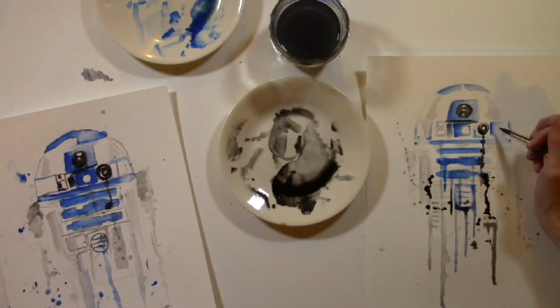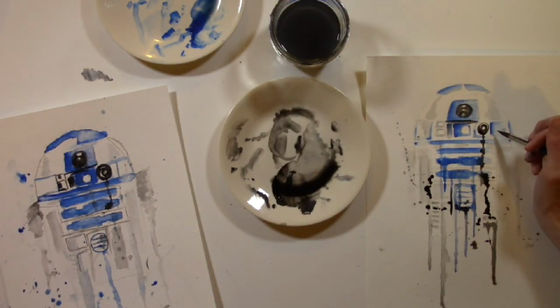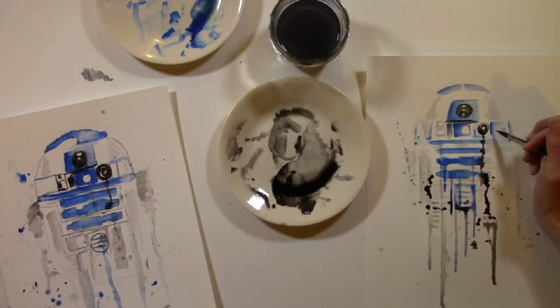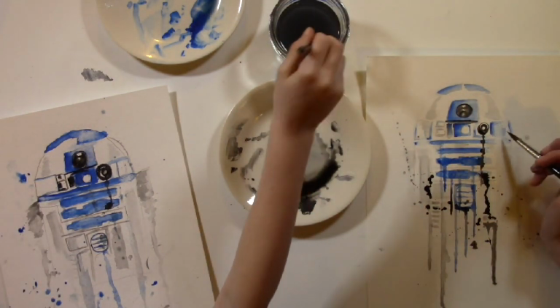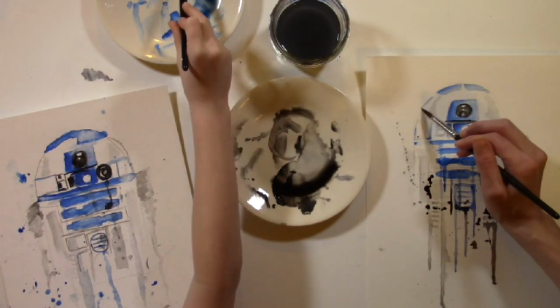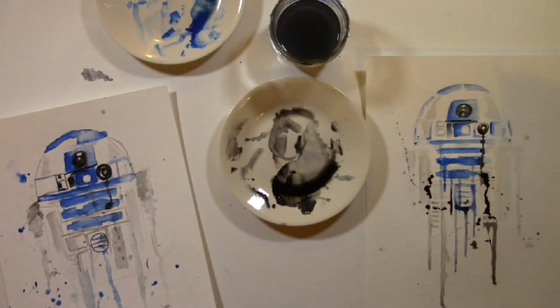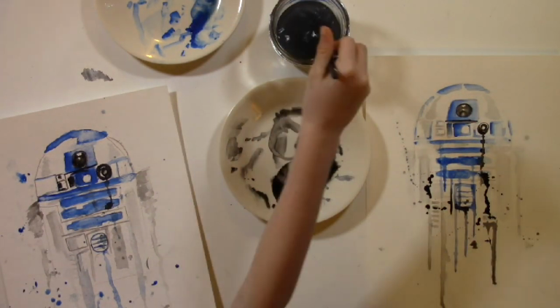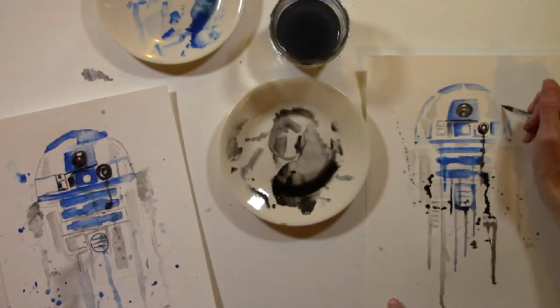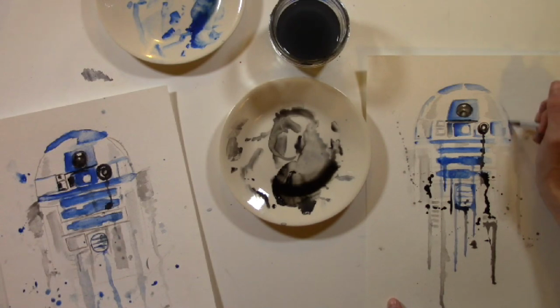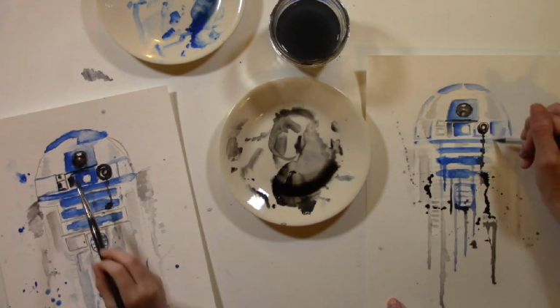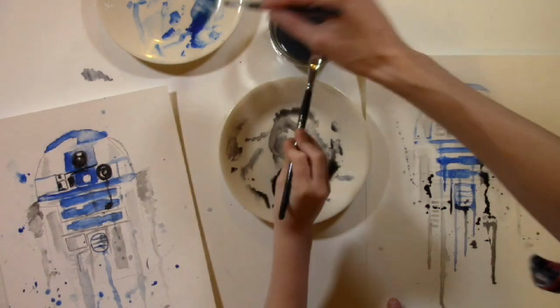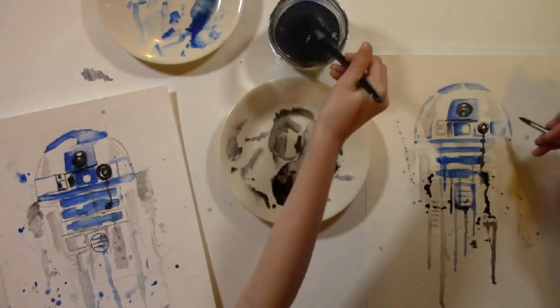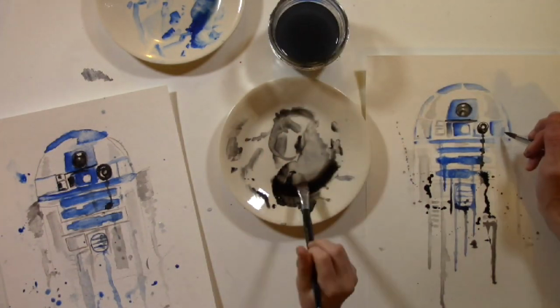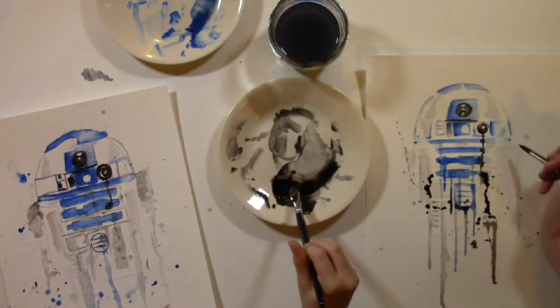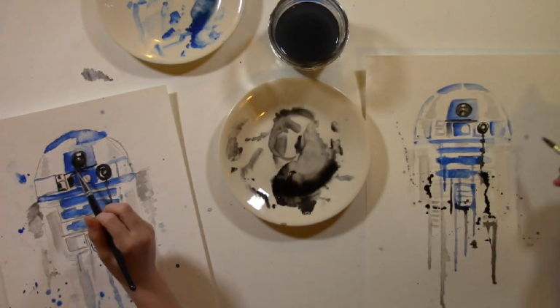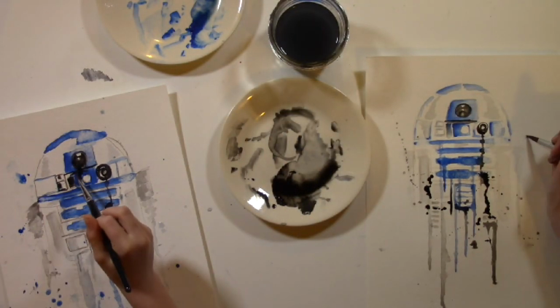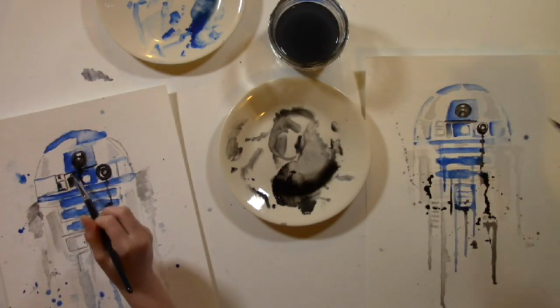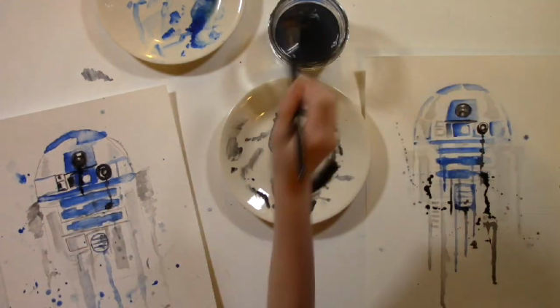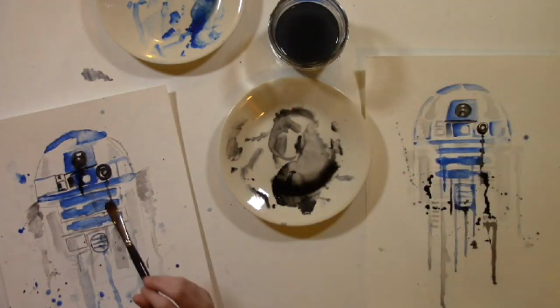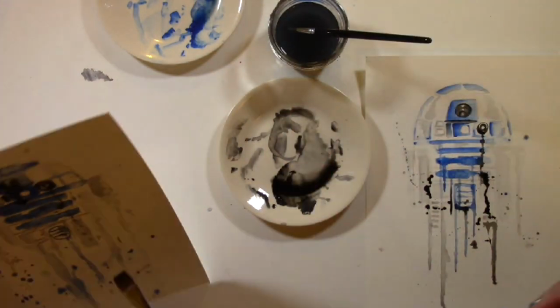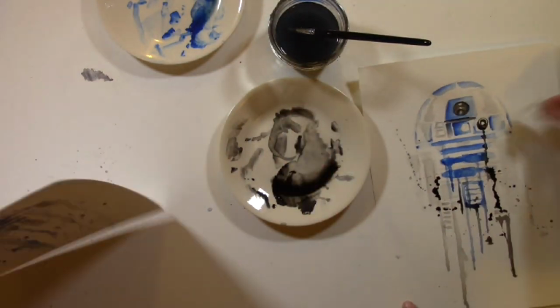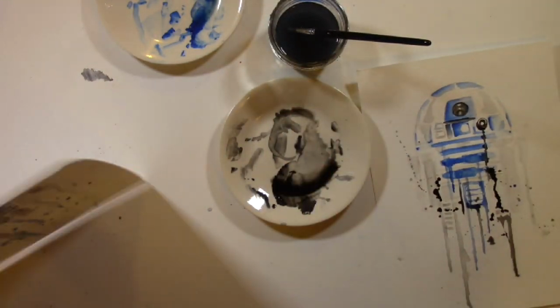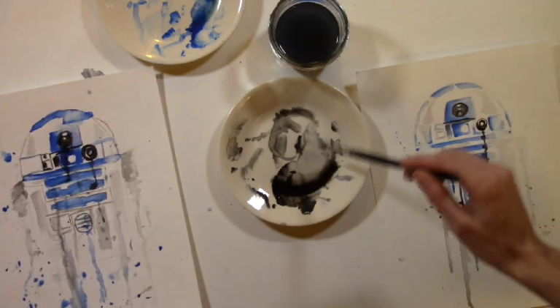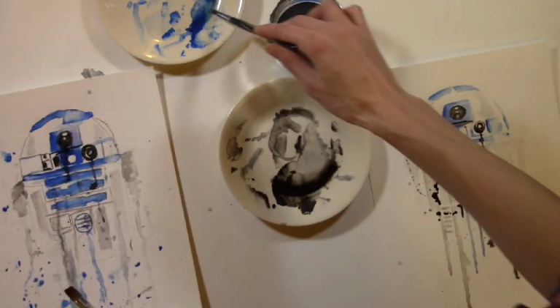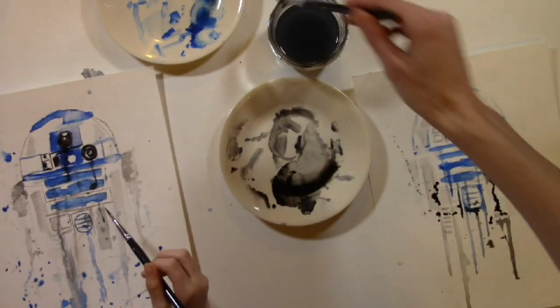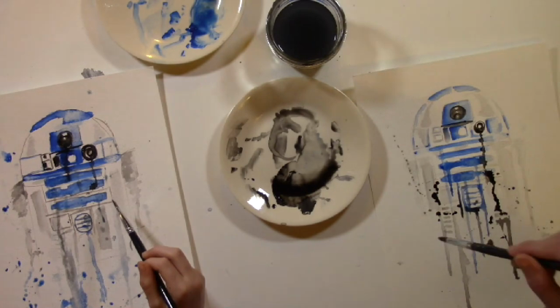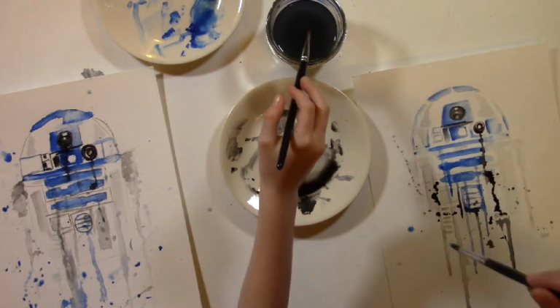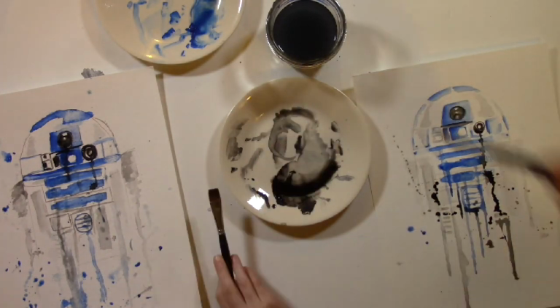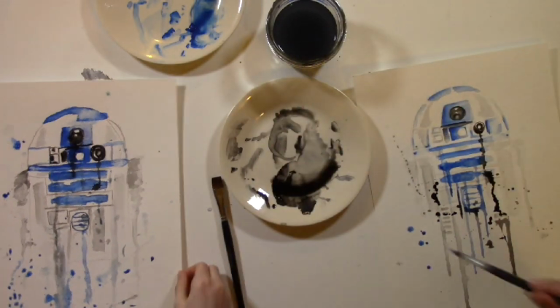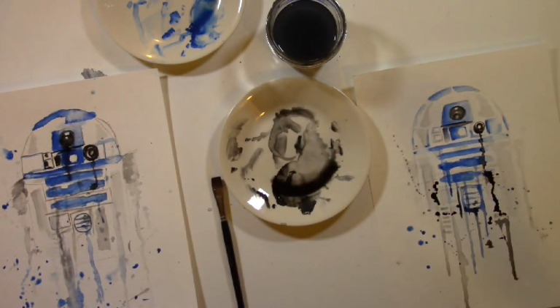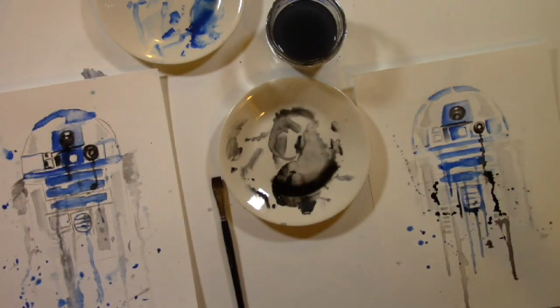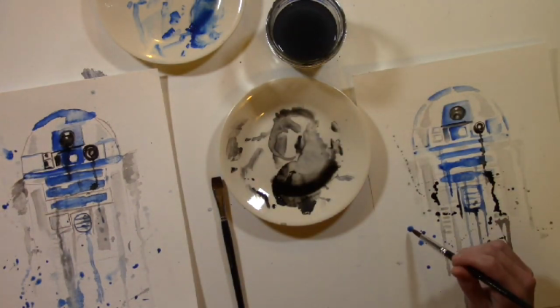It just works better that way sometimes. Have fun and be creative. Make sure all your paint is dry before you move on to the next step.